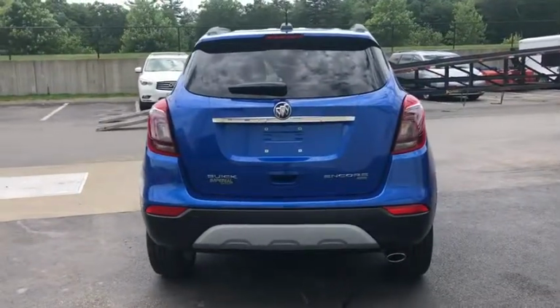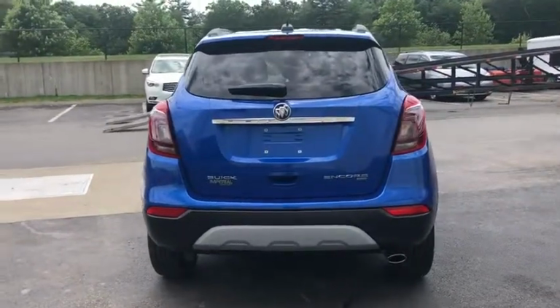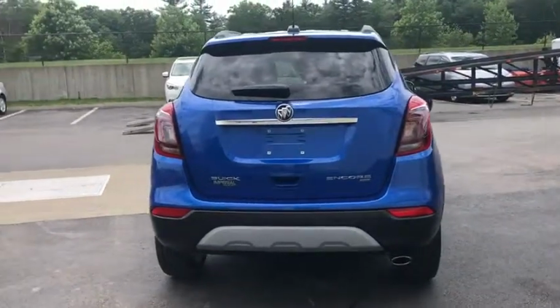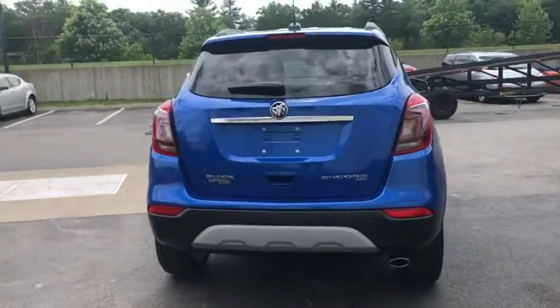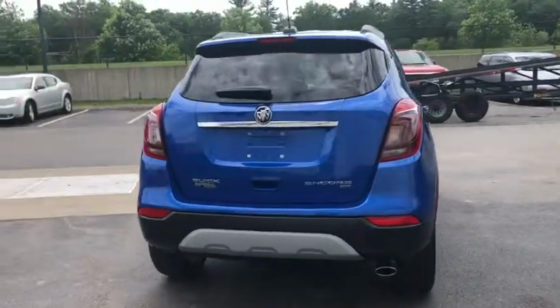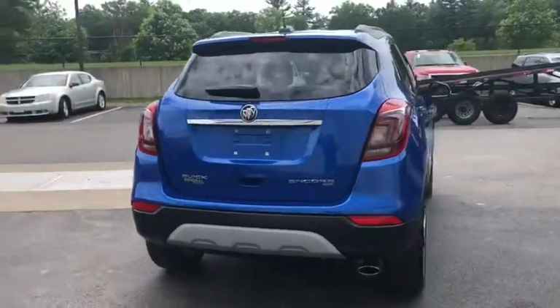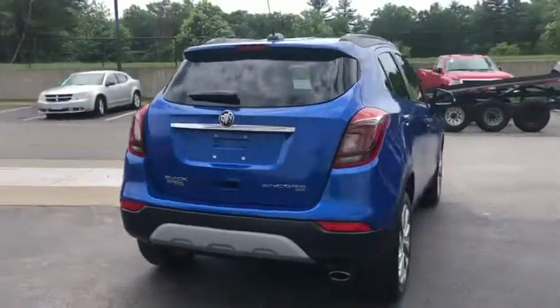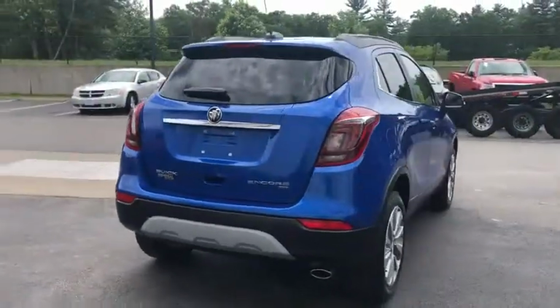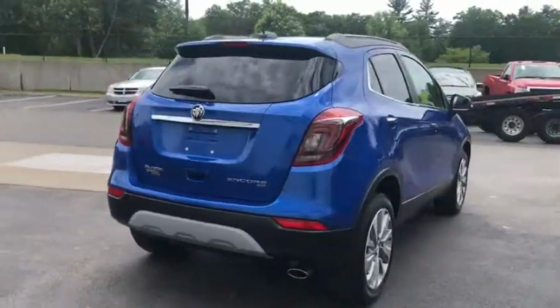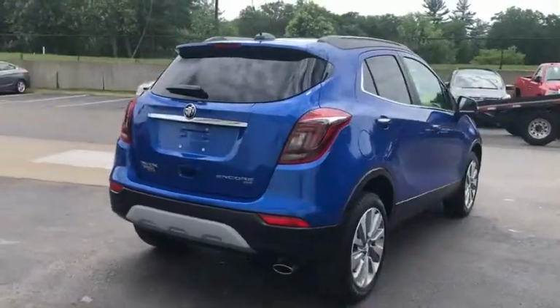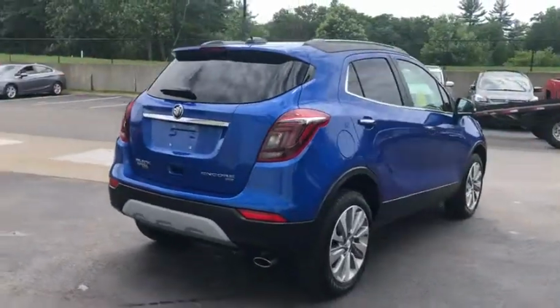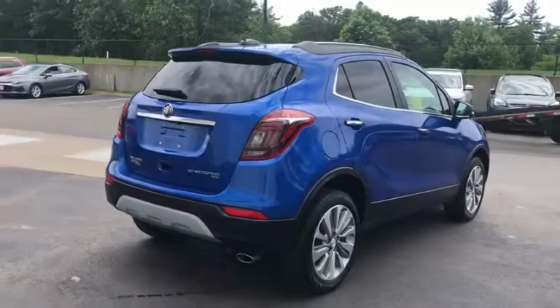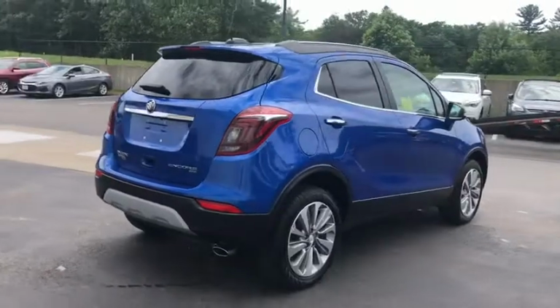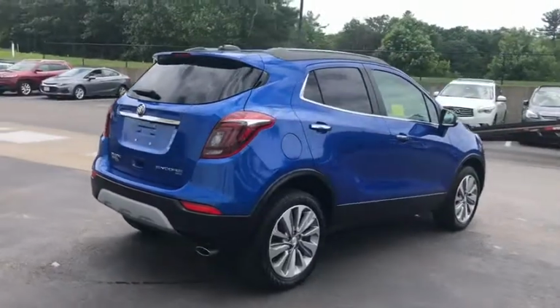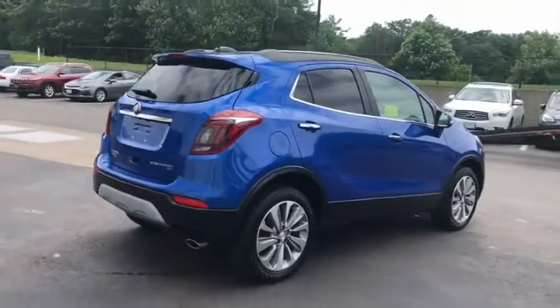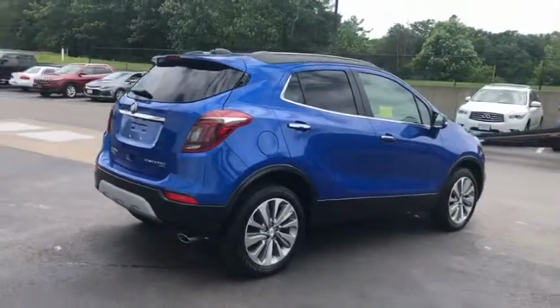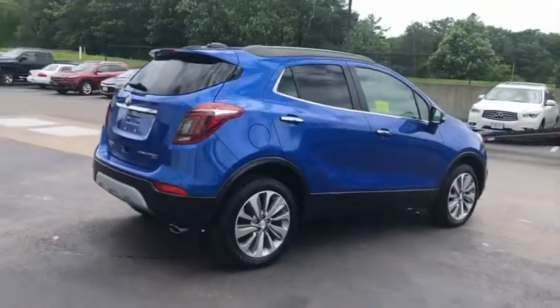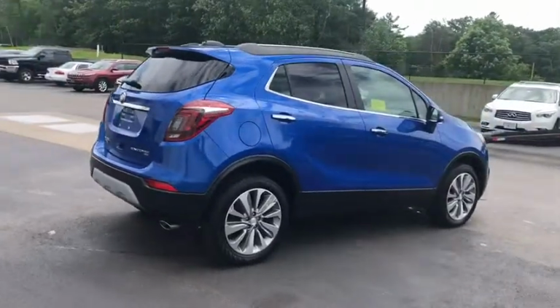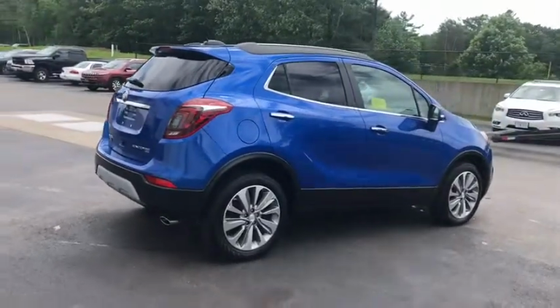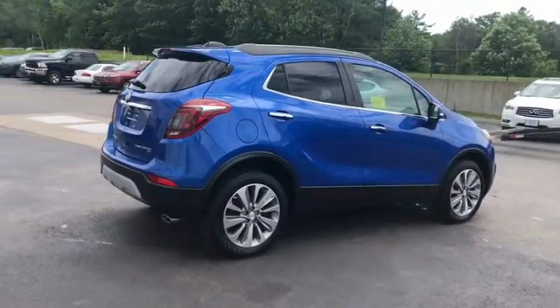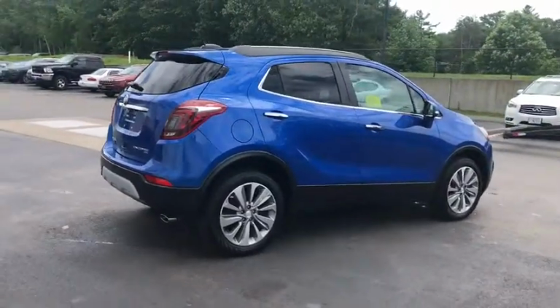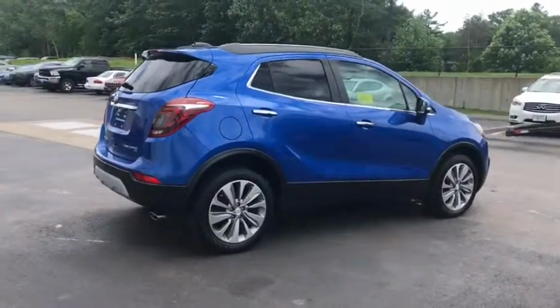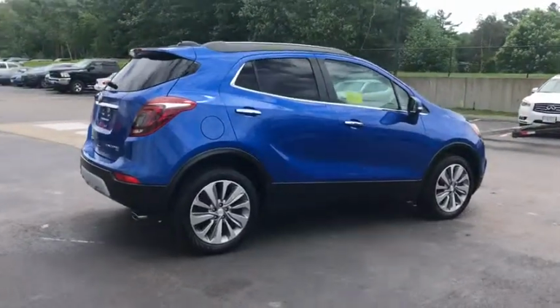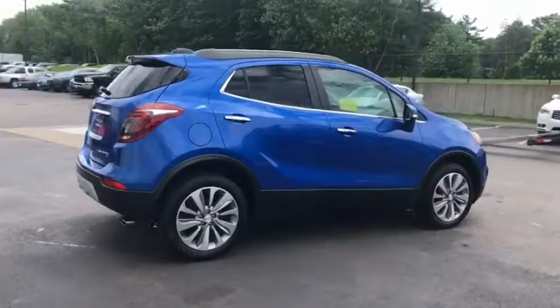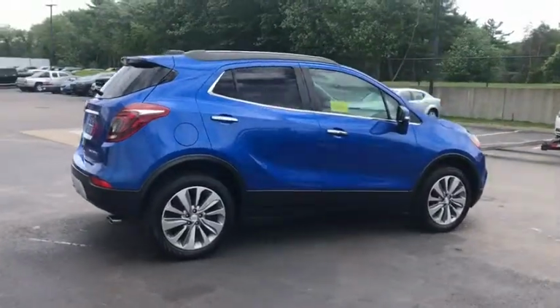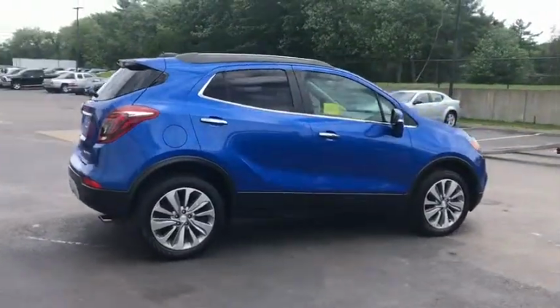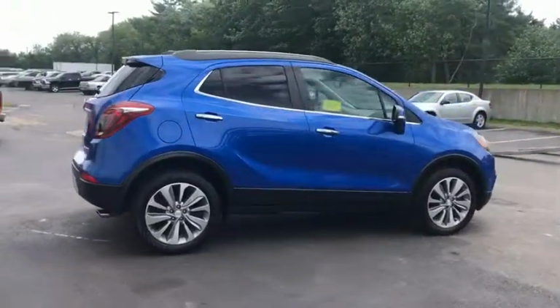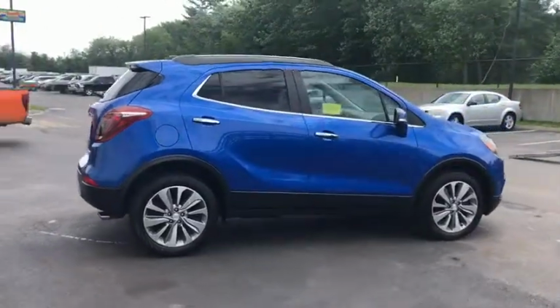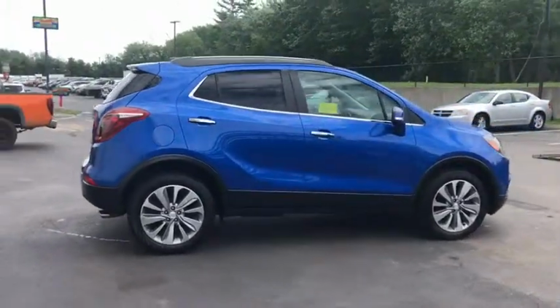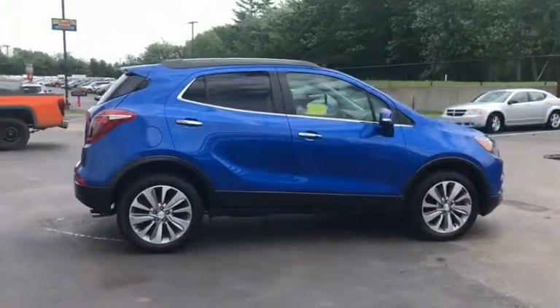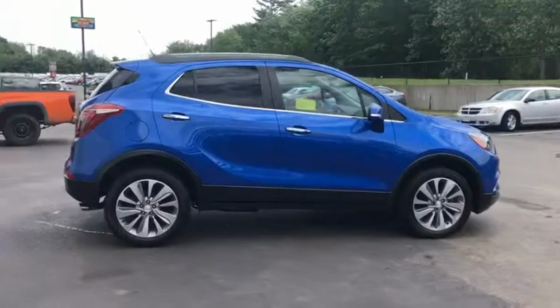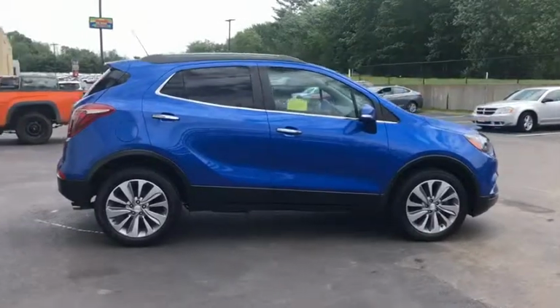Standard features that would make any car owner smile. This vehicle has less than 15,000 miles. Here are some of this vehicle's great options.